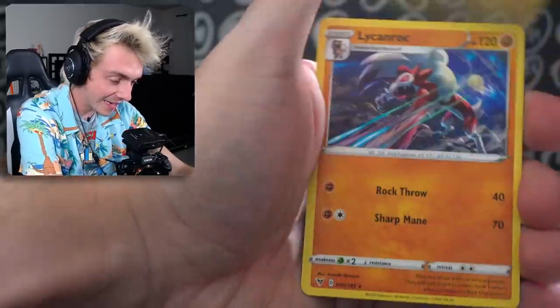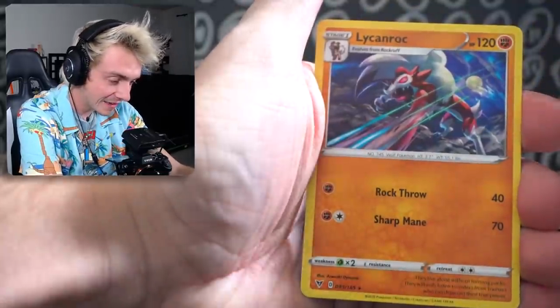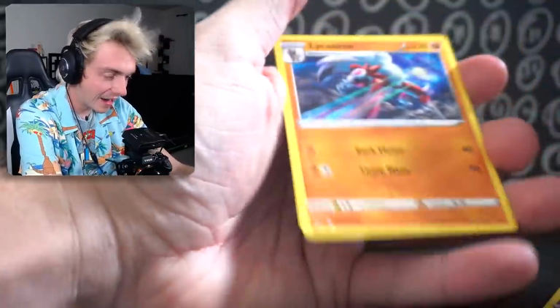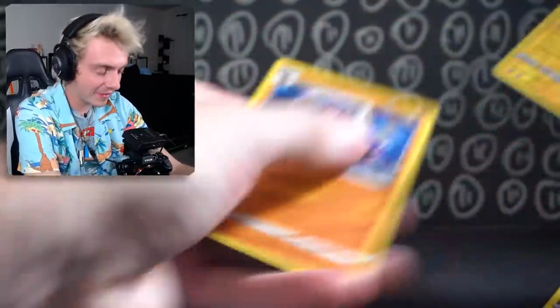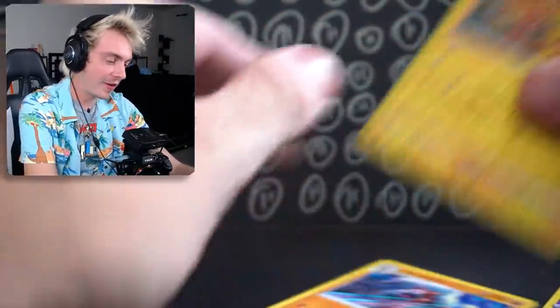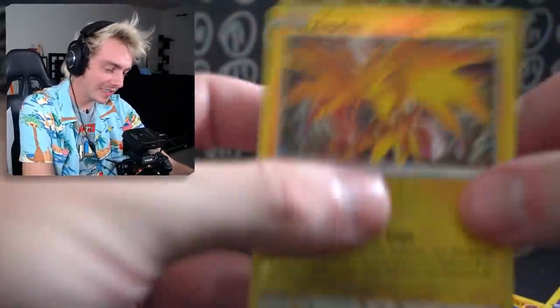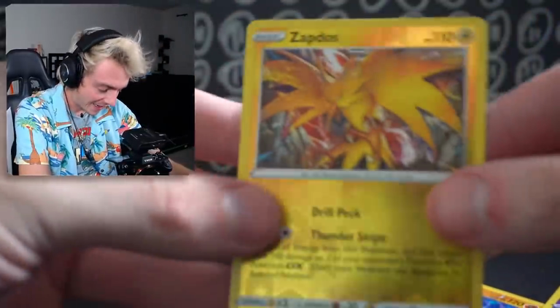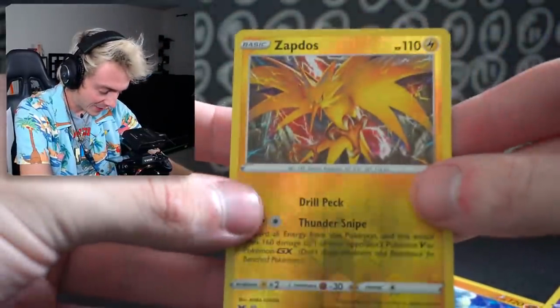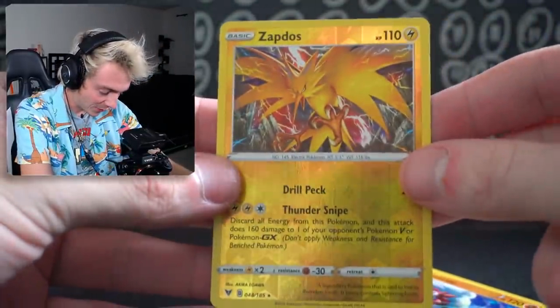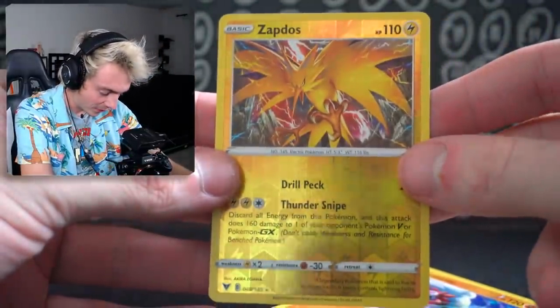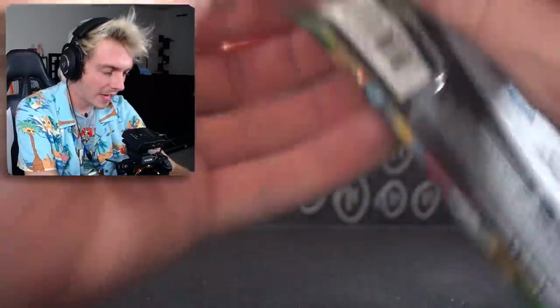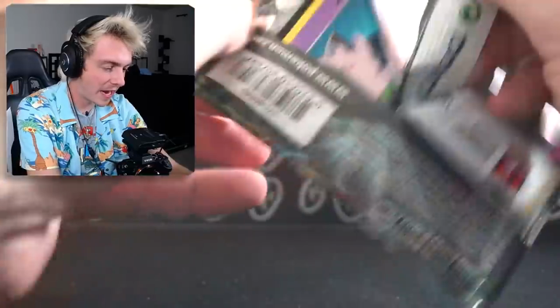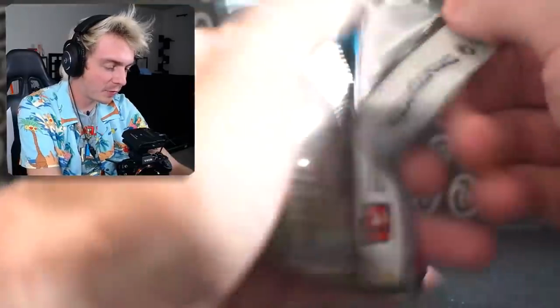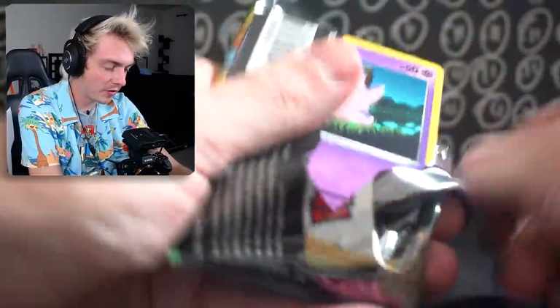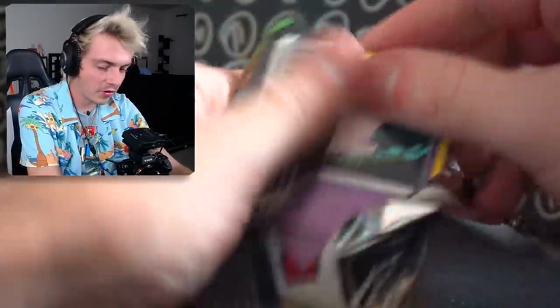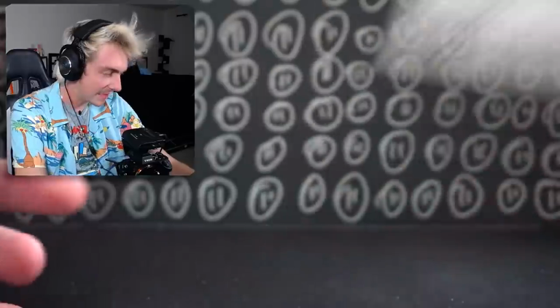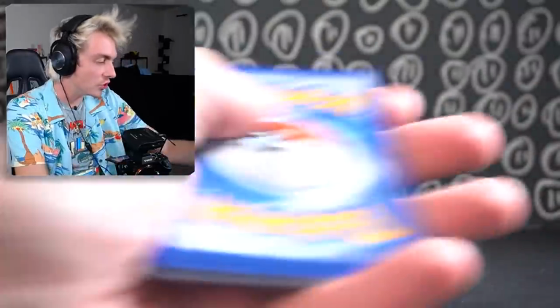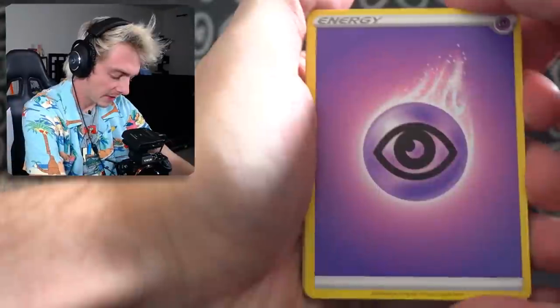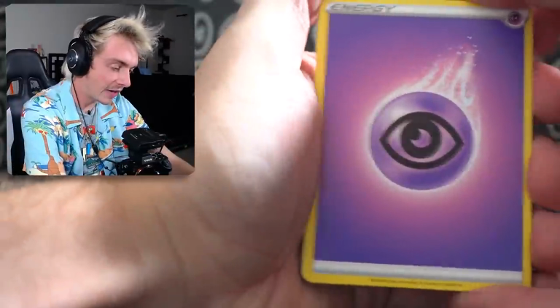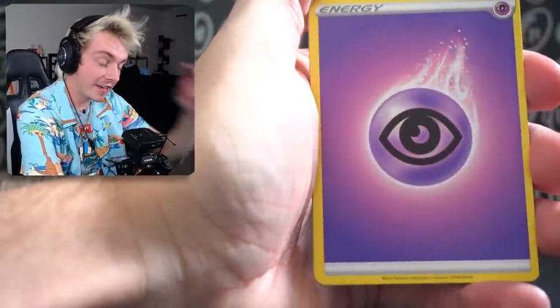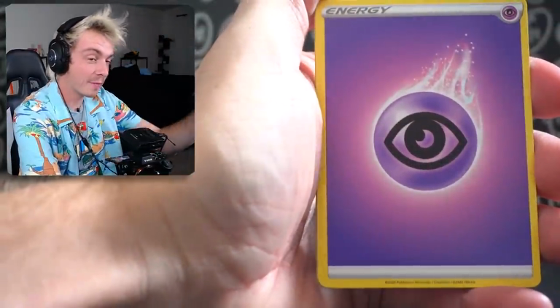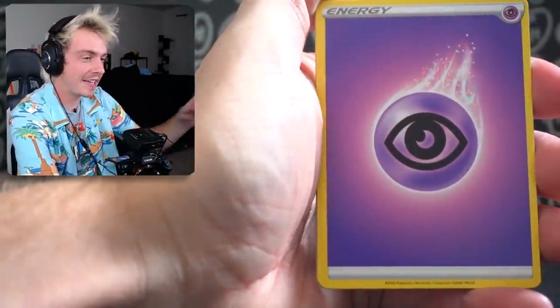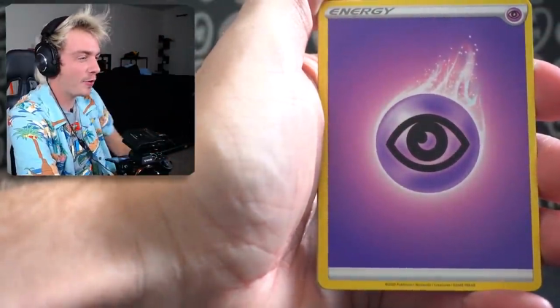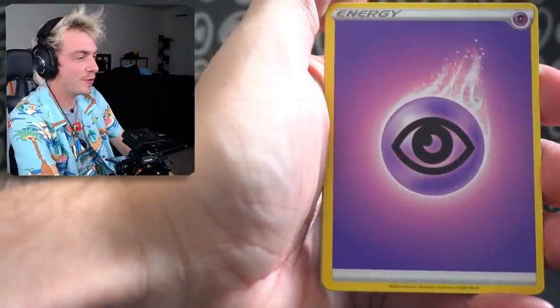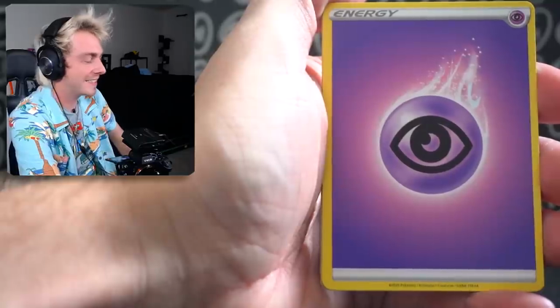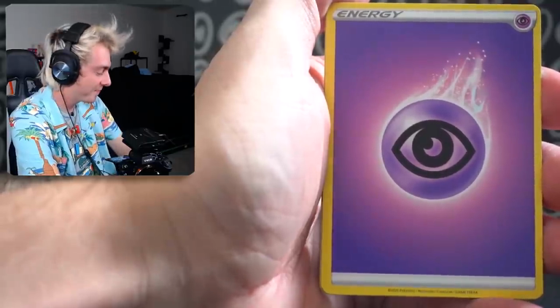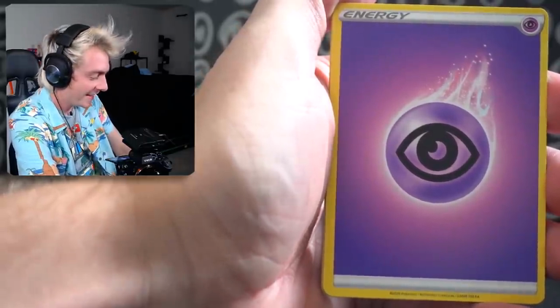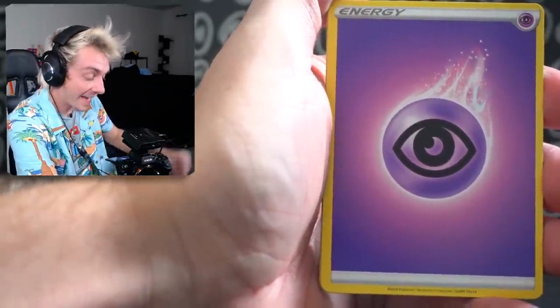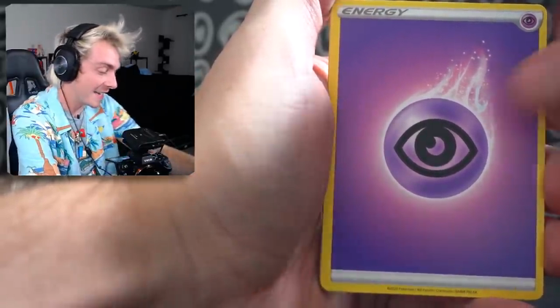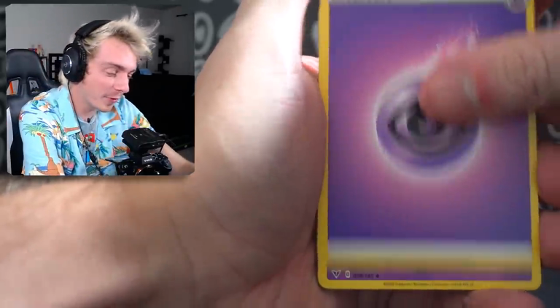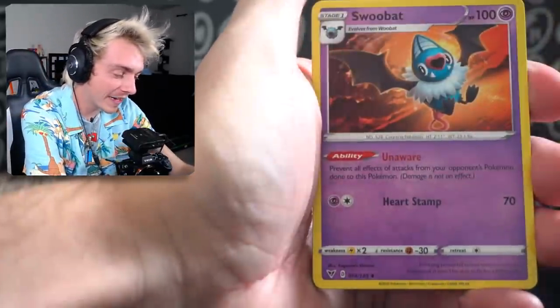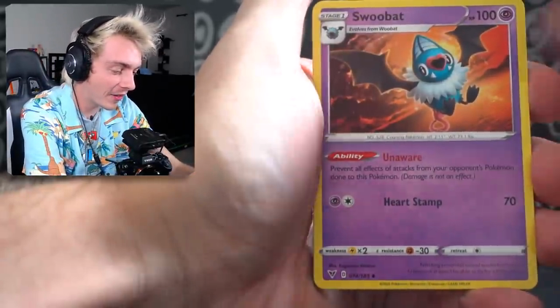And a Lycanroc — this looks really cool though. Last pack before another card — it's getting juicy. Psychic Energy. I'm a psychic, which means I hate to say it but we're only getting a holo.